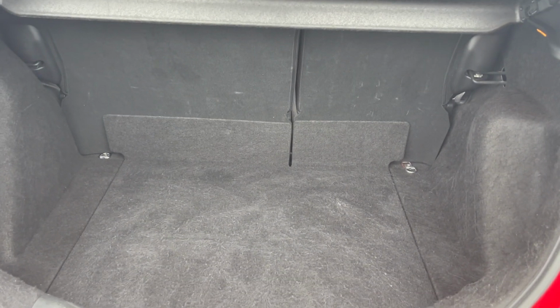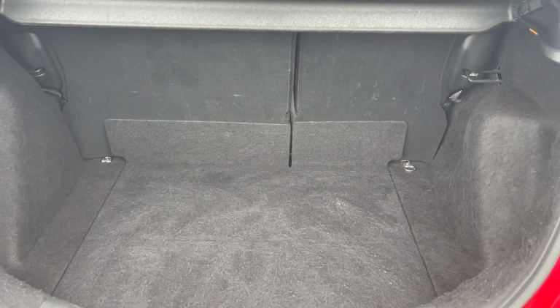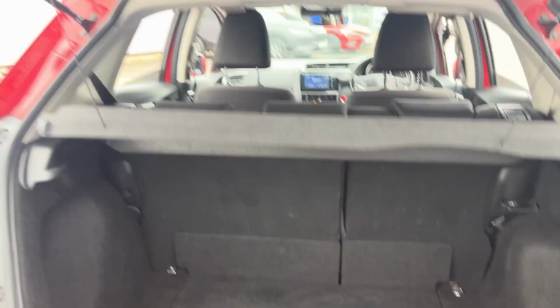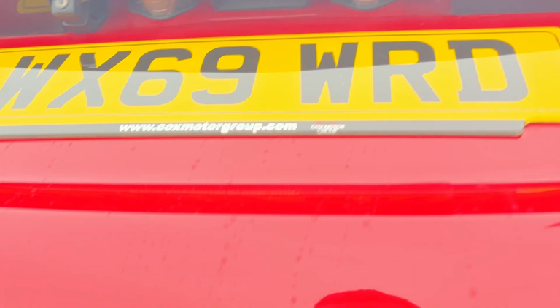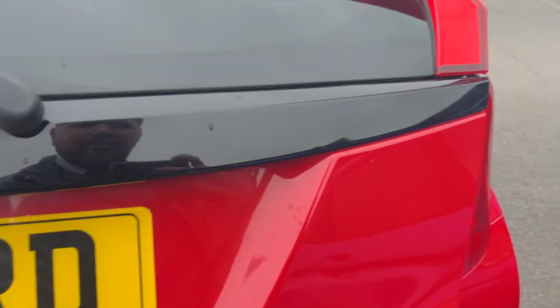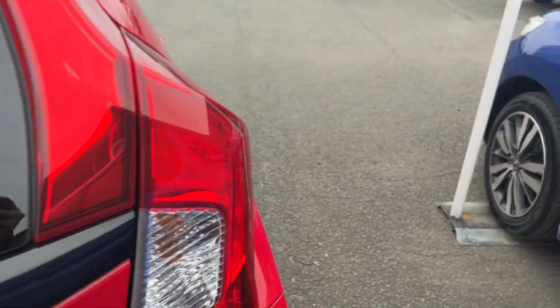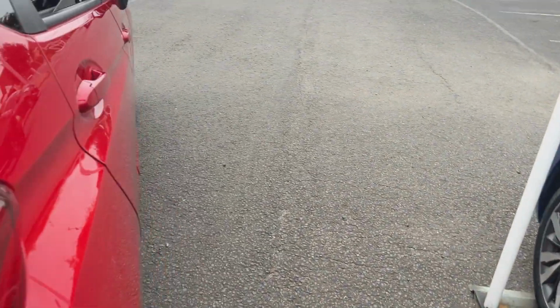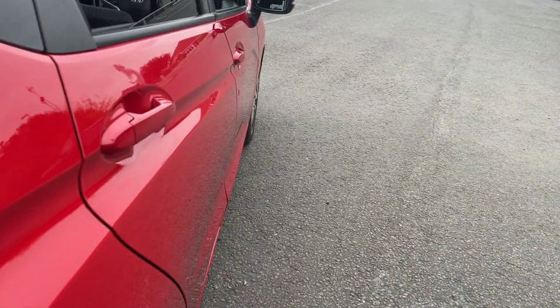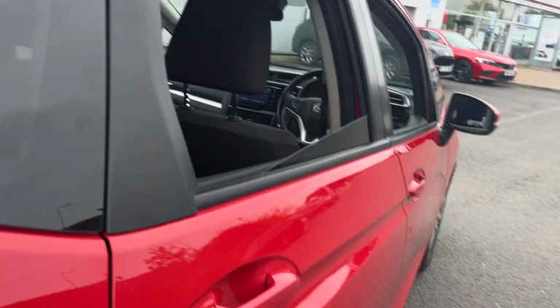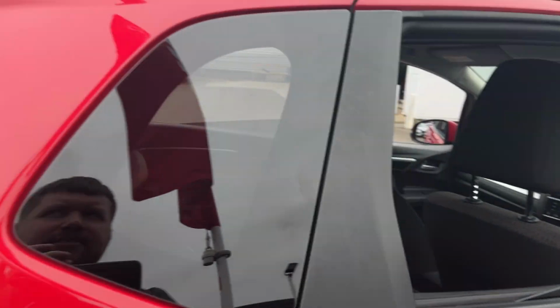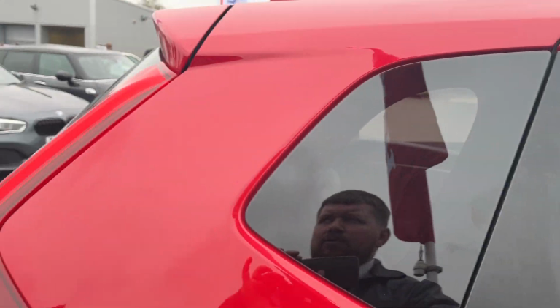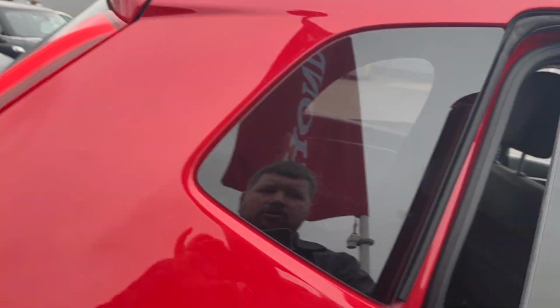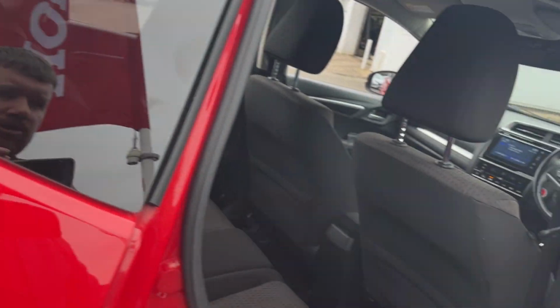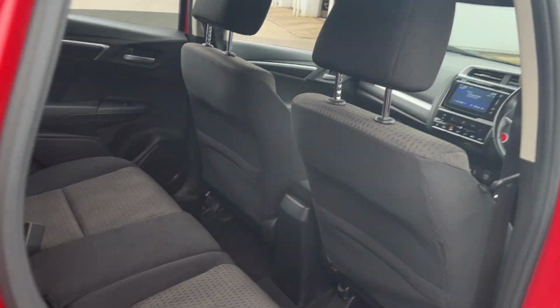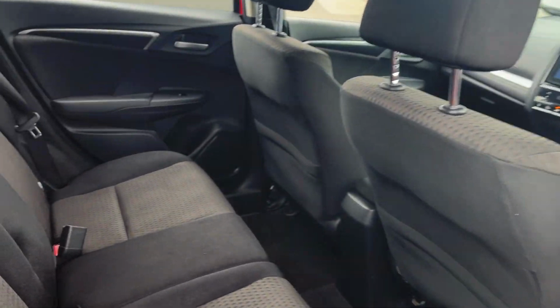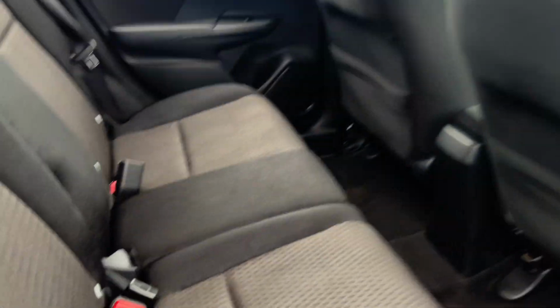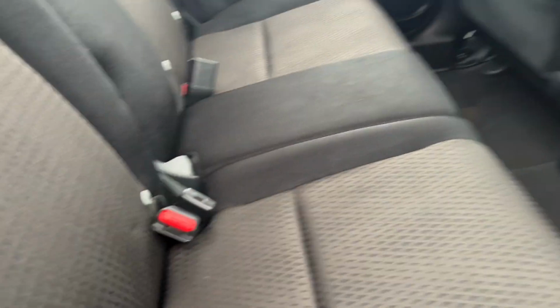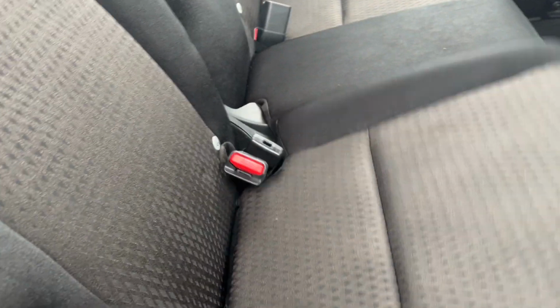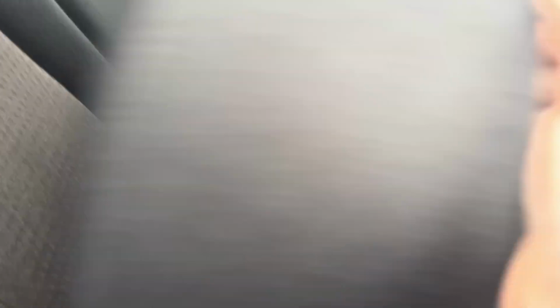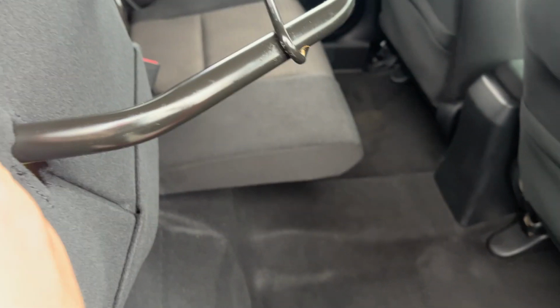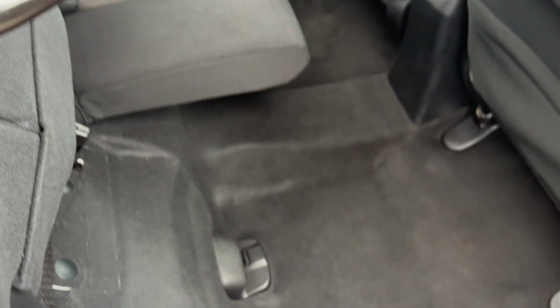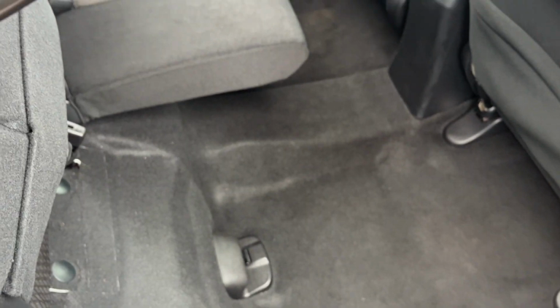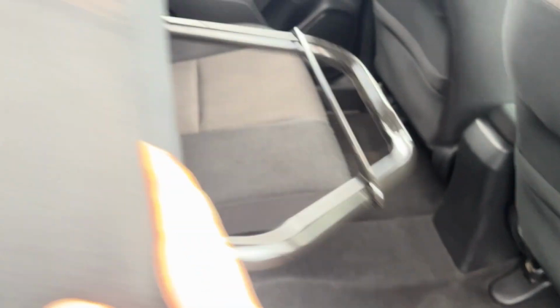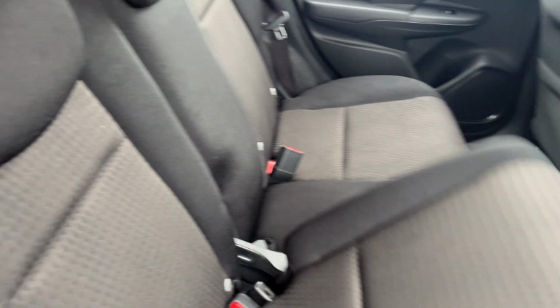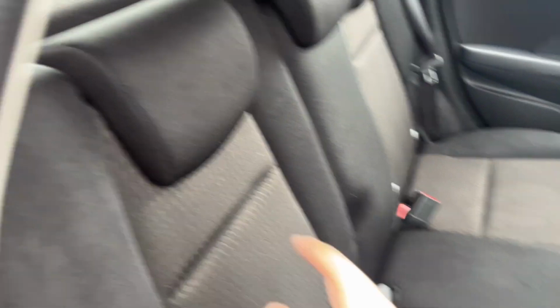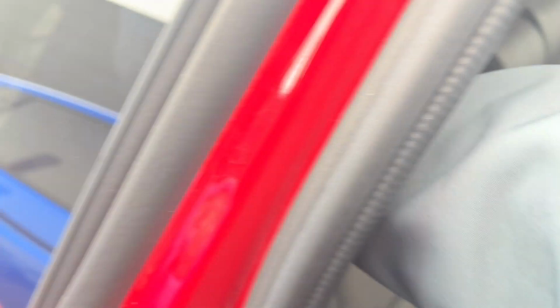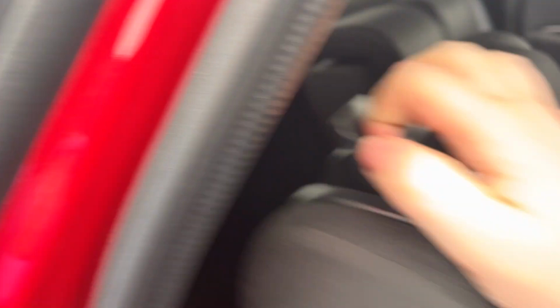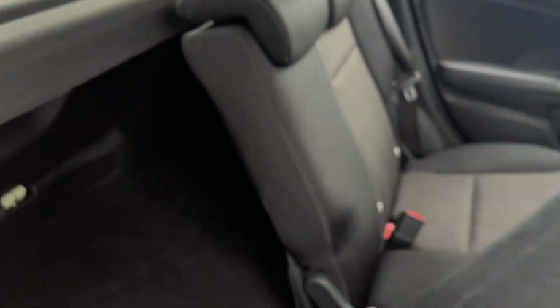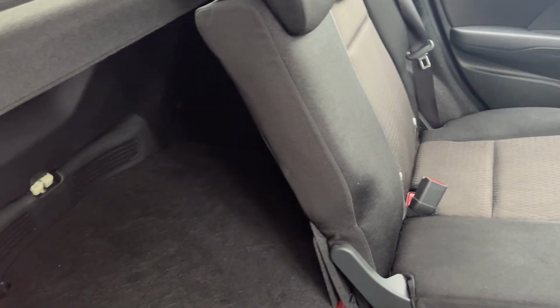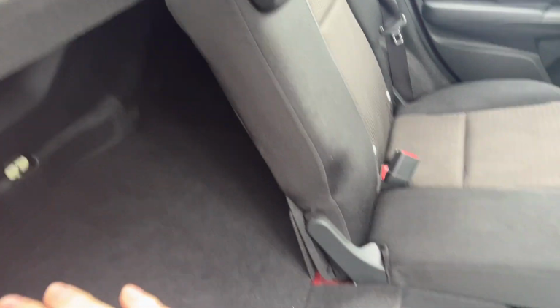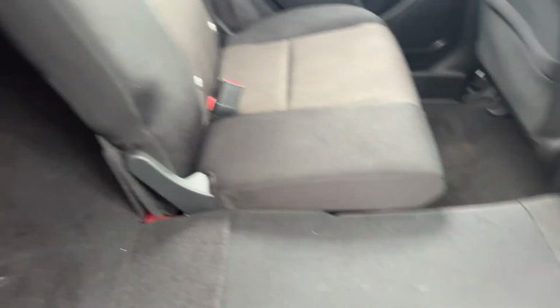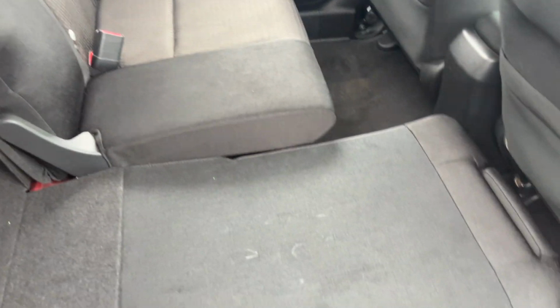Reverse camera on the back. Not a bad size boot for a little car. But if you've seen my videos on Jazz before, you know you've got the magic seats on the rear — lift them up, gives you all that extra room there. Put them down nice and flat, gives you the full length of the boot.